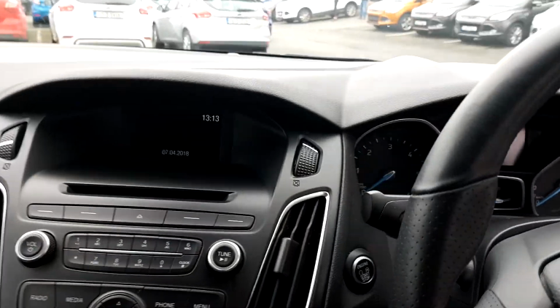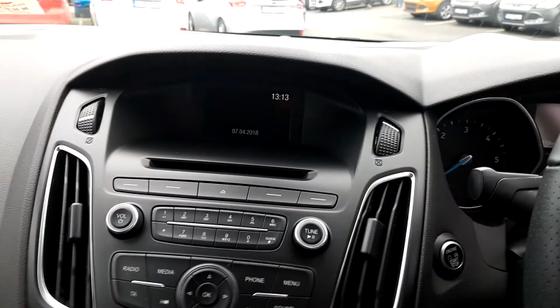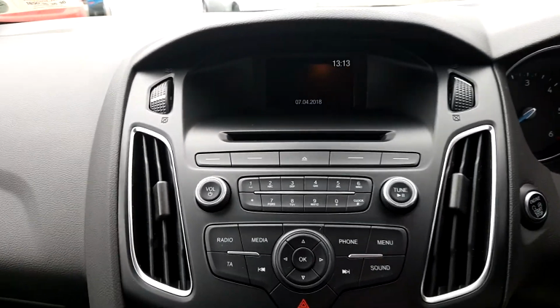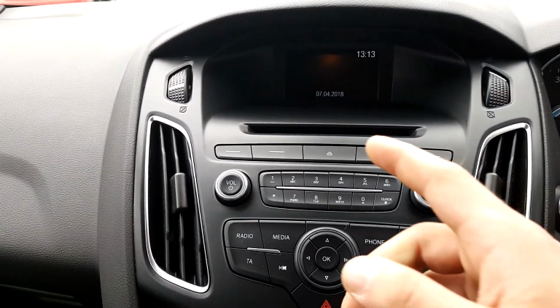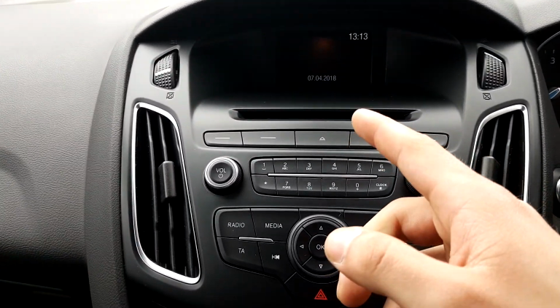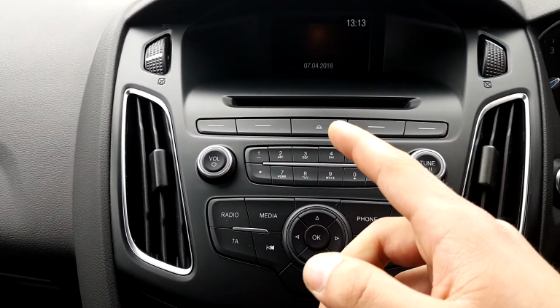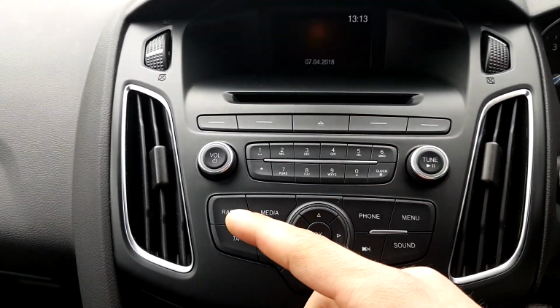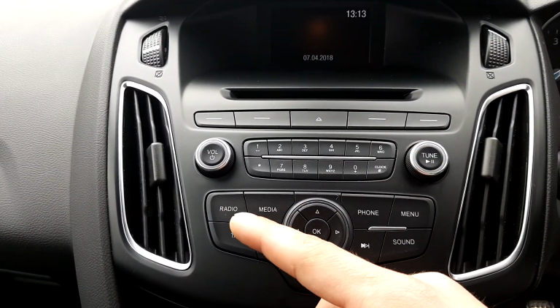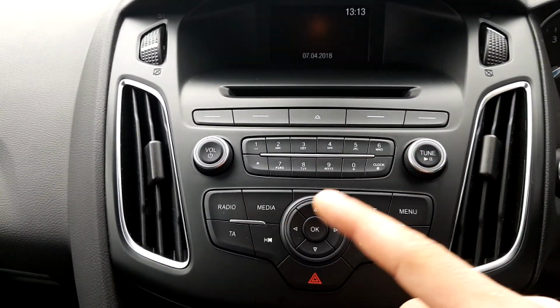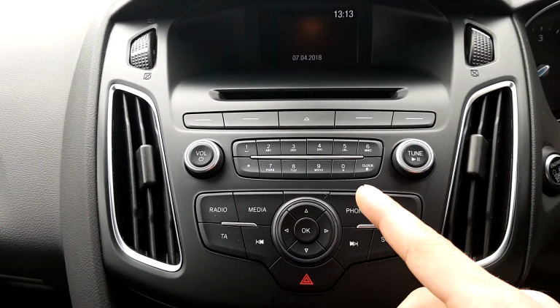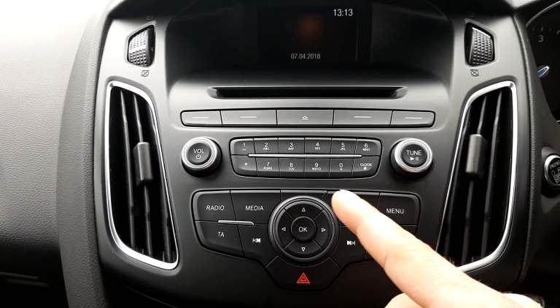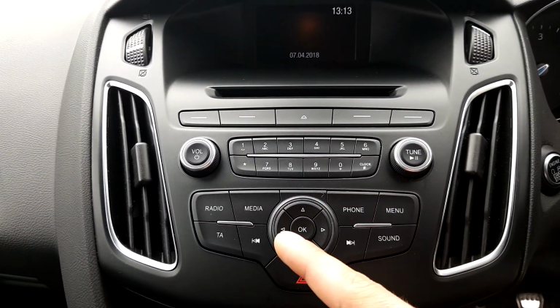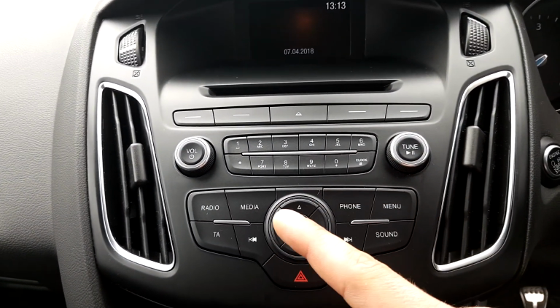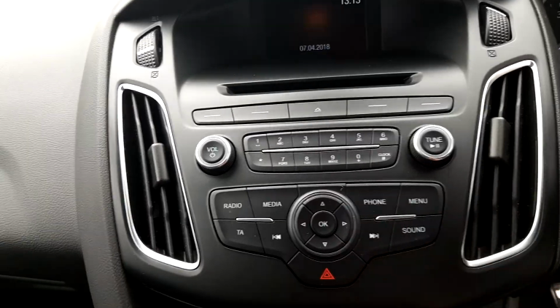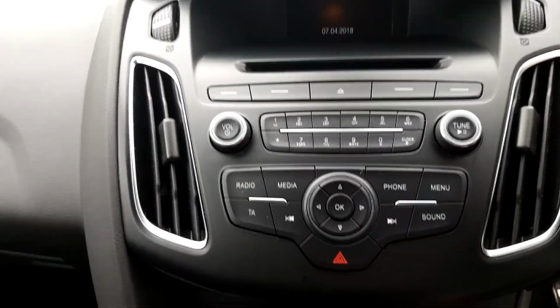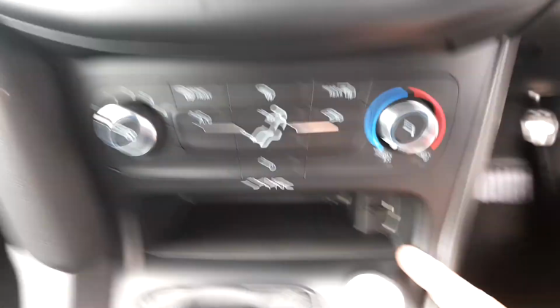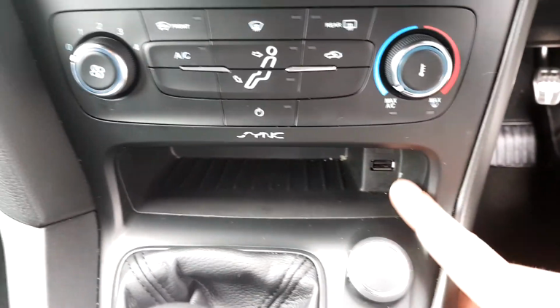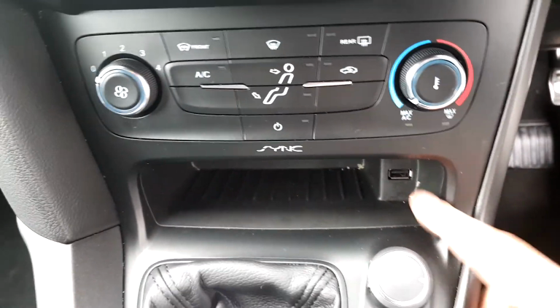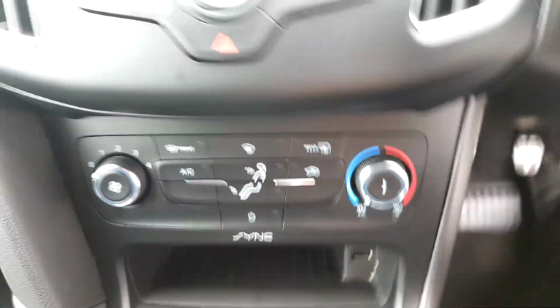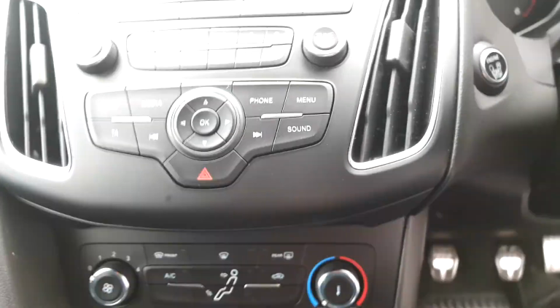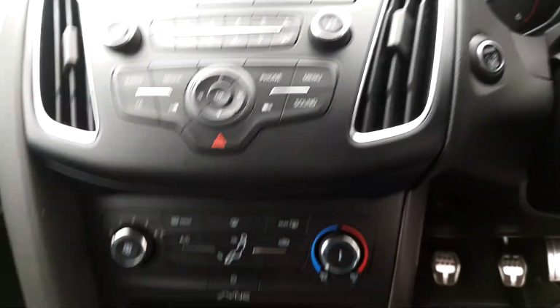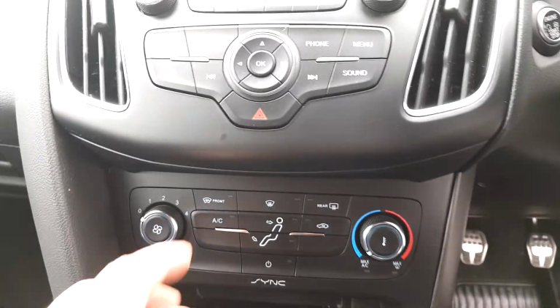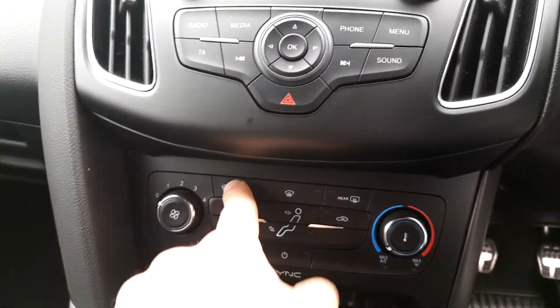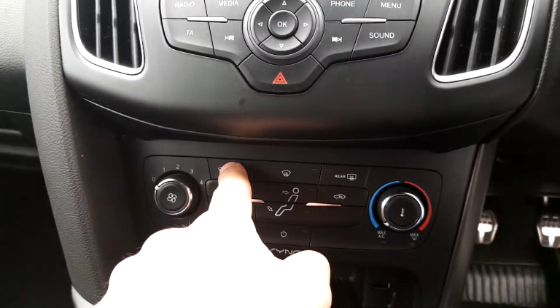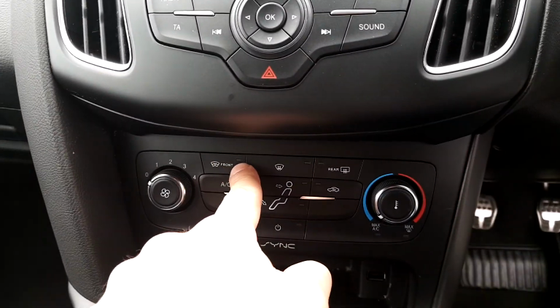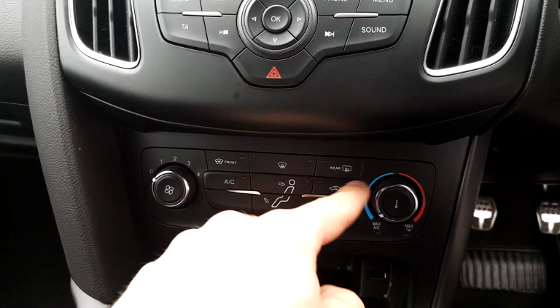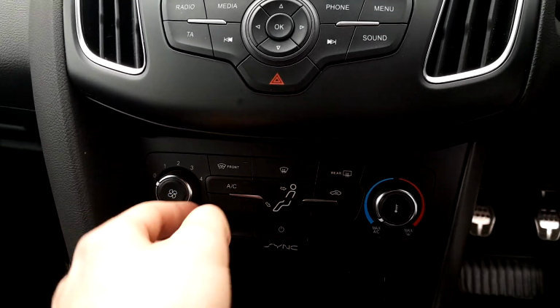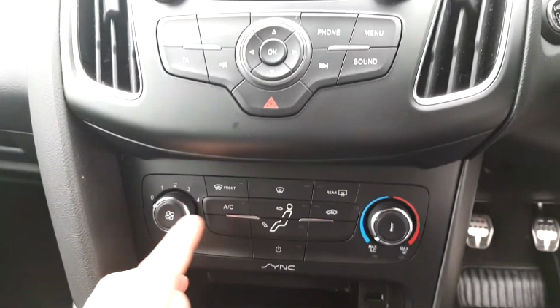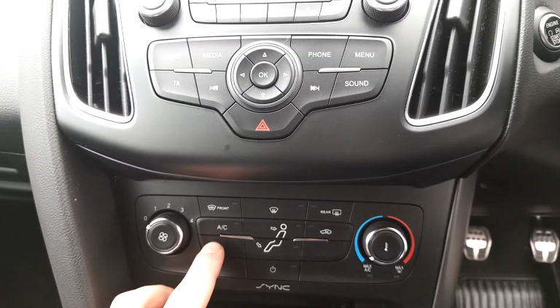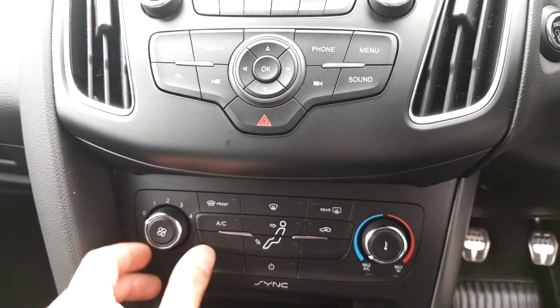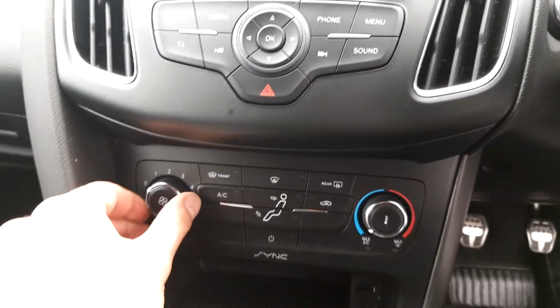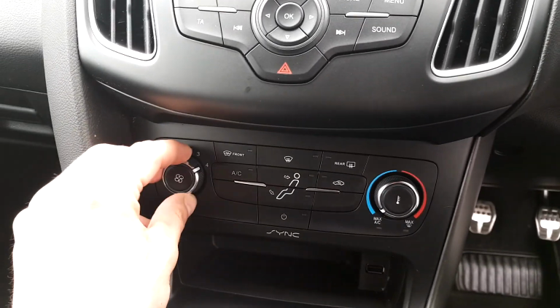Here we have a CD player with radio, Bluetooth, and media input via USB. Also front and rear demisters, along with air conditioning and fan speed control.